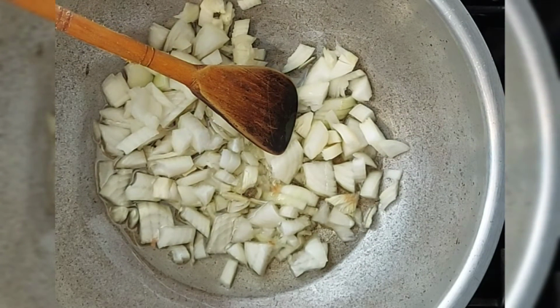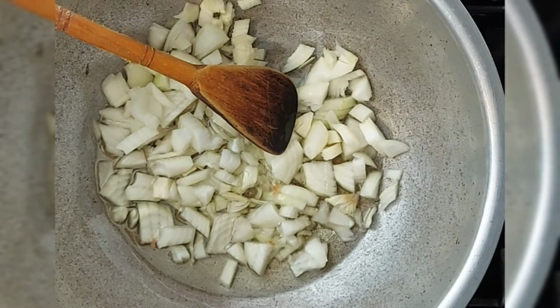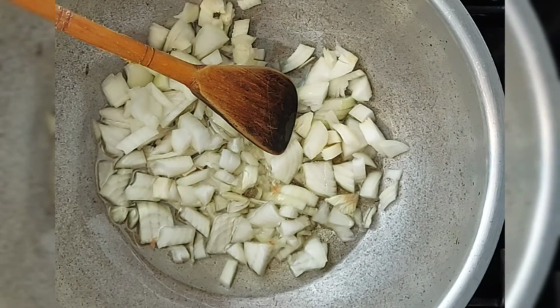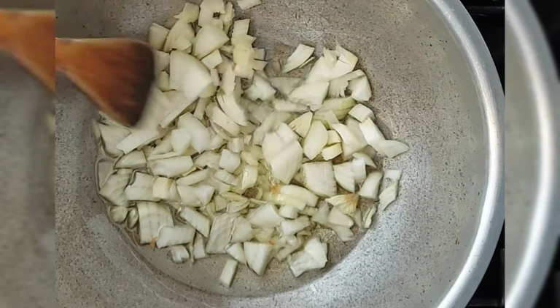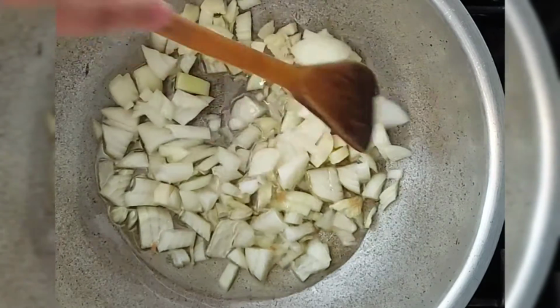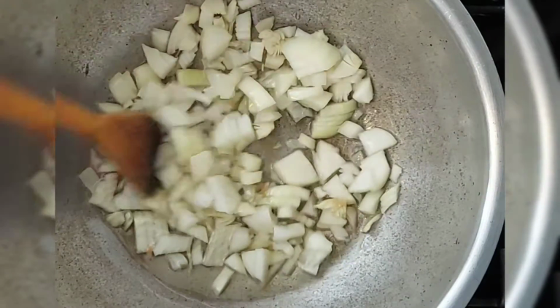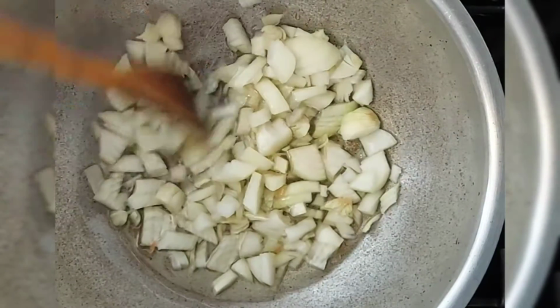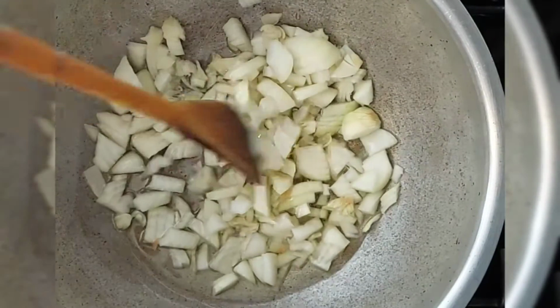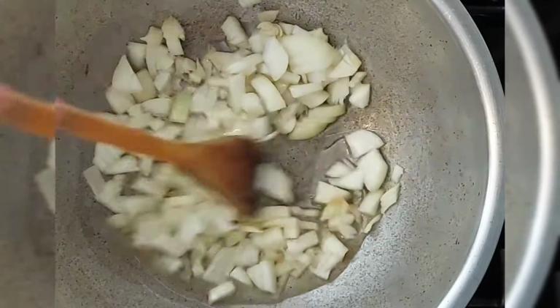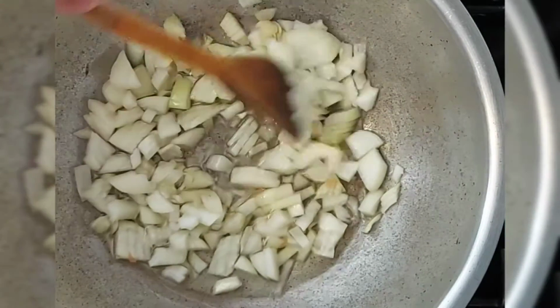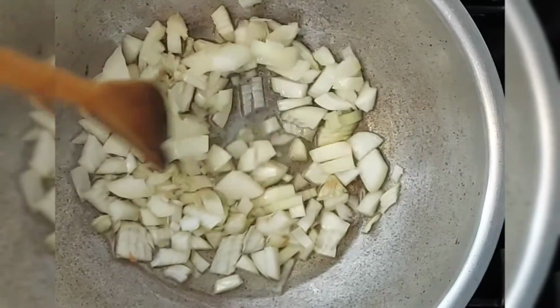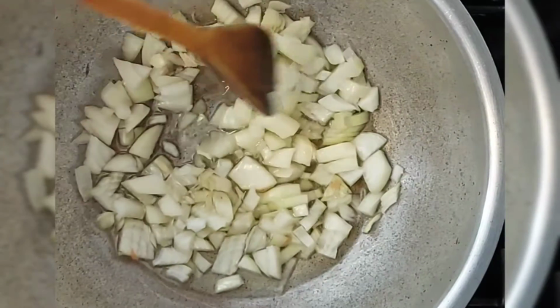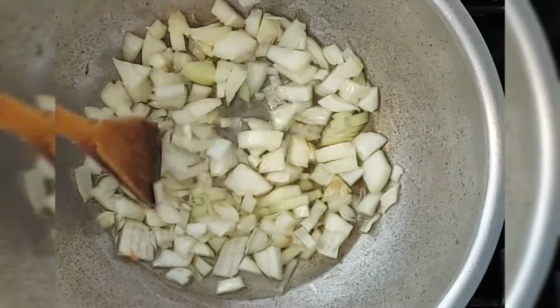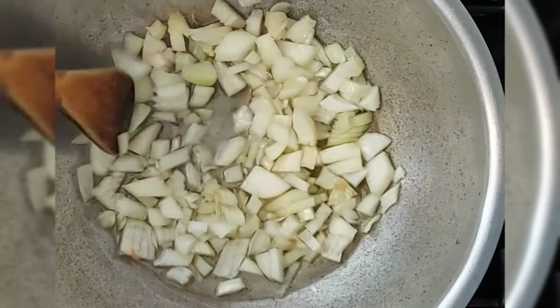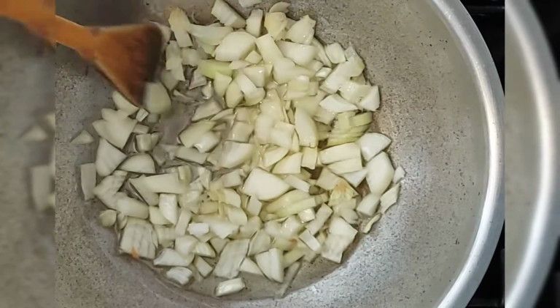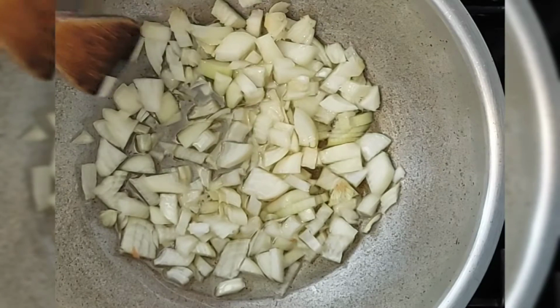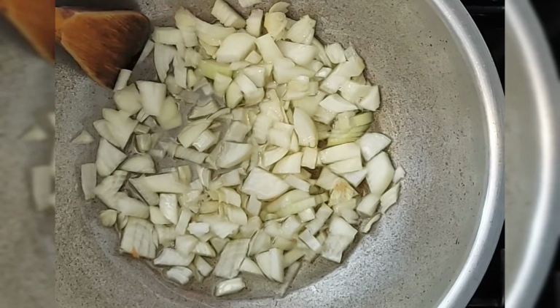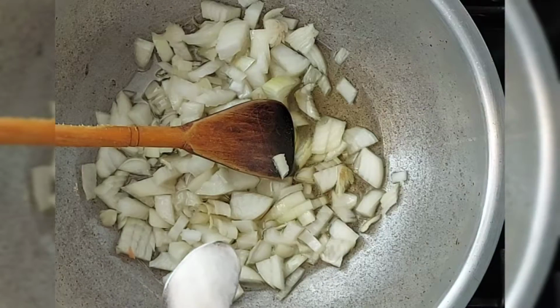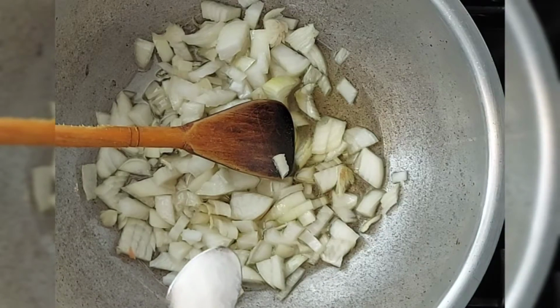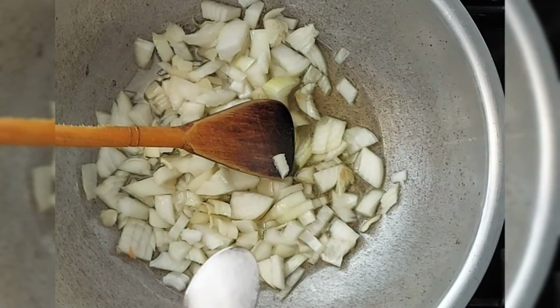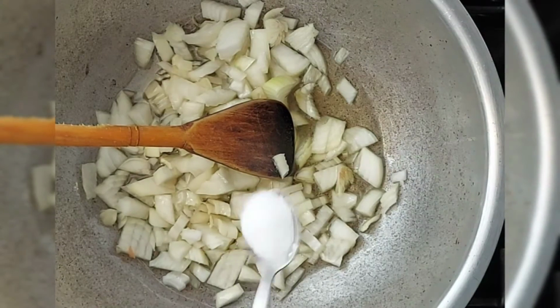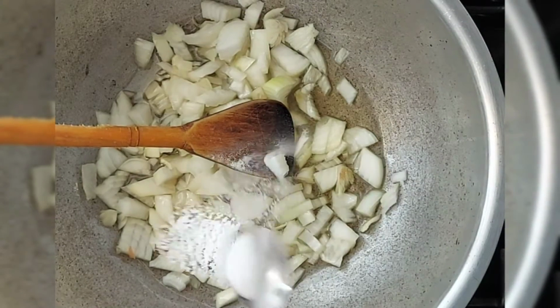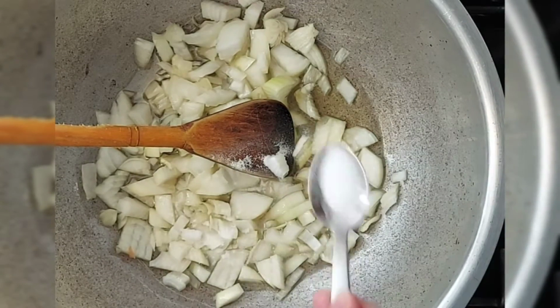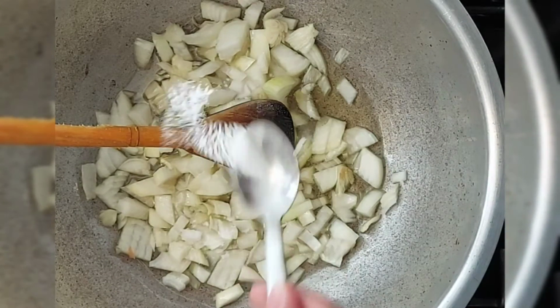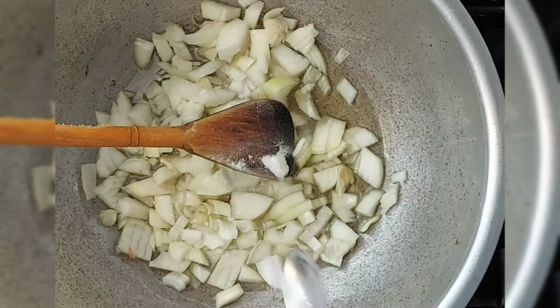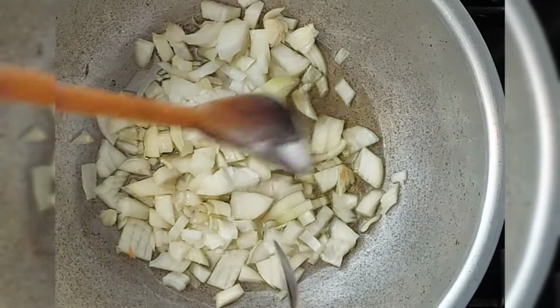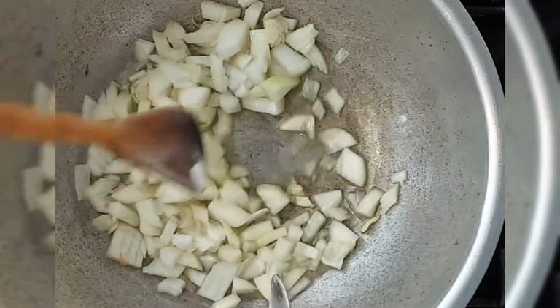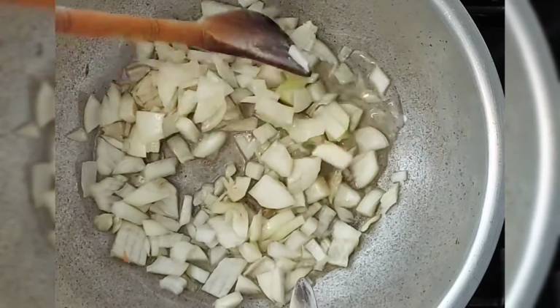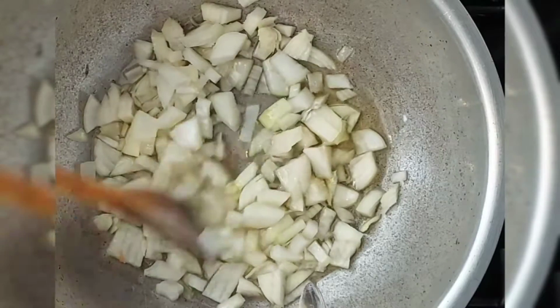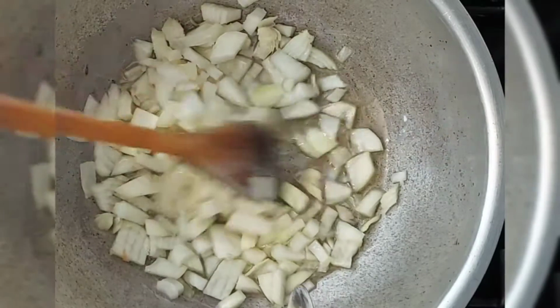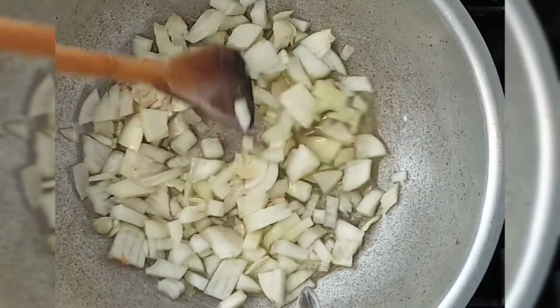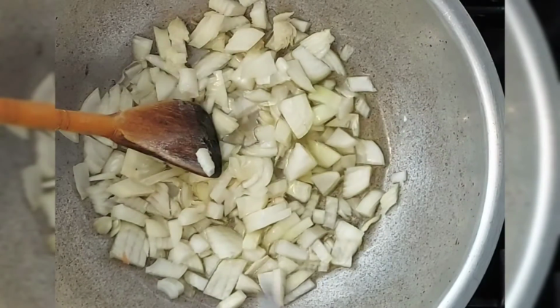I'm going to let the onions cook slightly and then I'm going to add chicken in to brown off first — that's the first step. I'm going to add in some salt as well. I'm adding a teaspoon of salt now, and another teaspoon I'll add in afterwards when I put the tomatoes in.